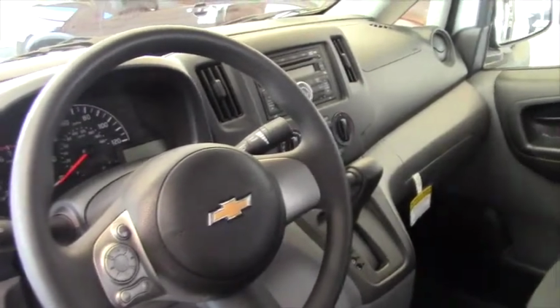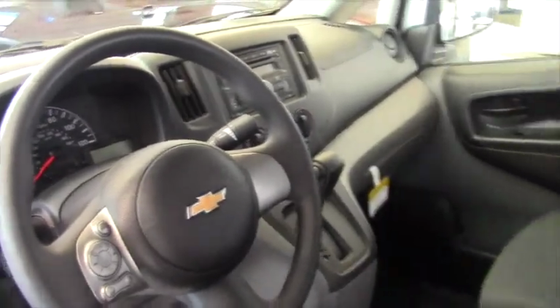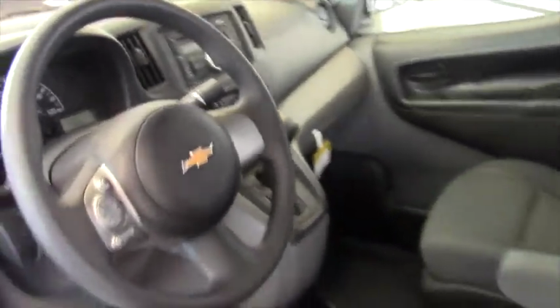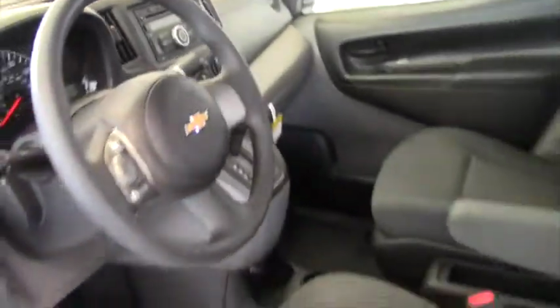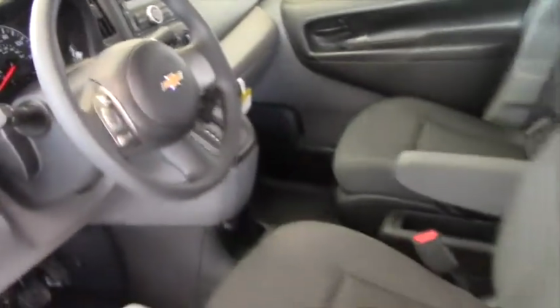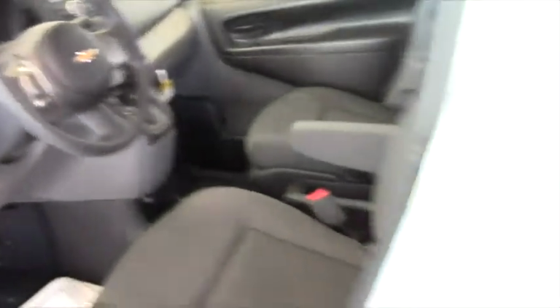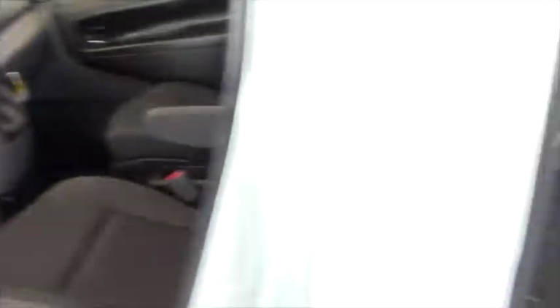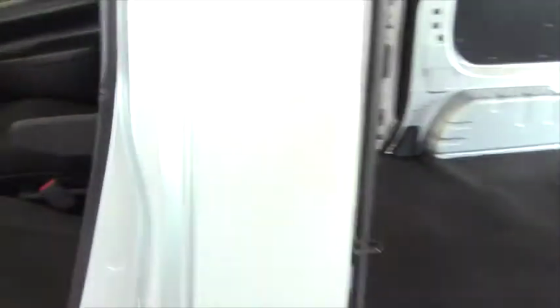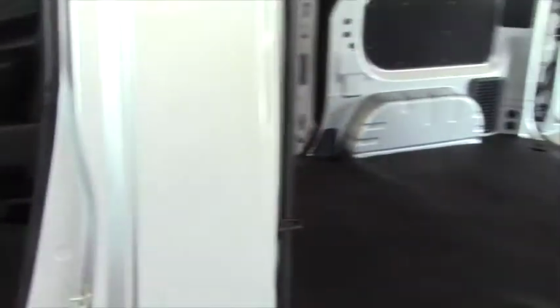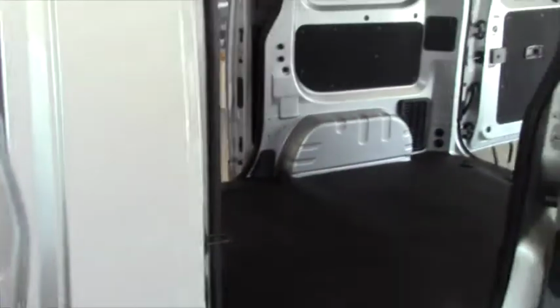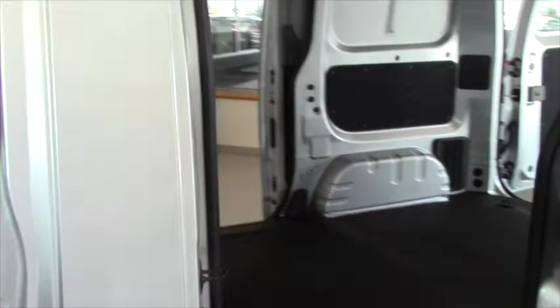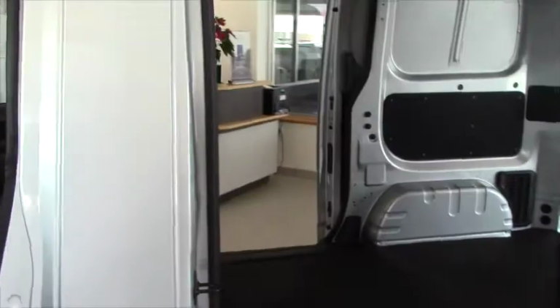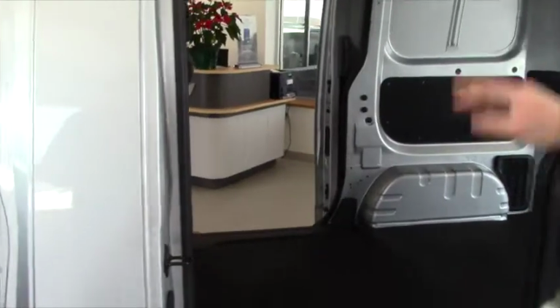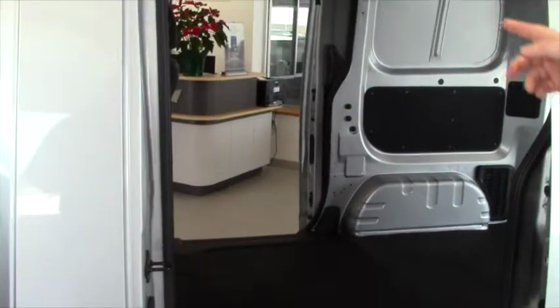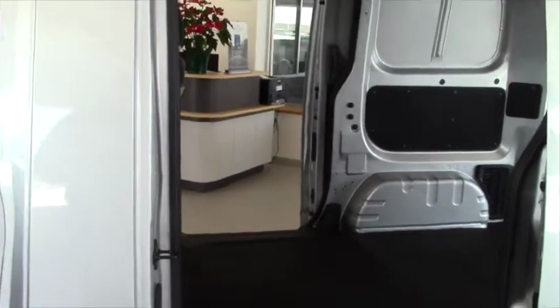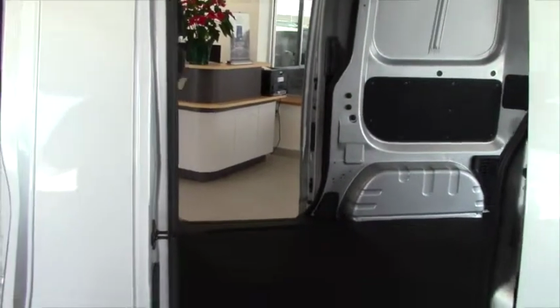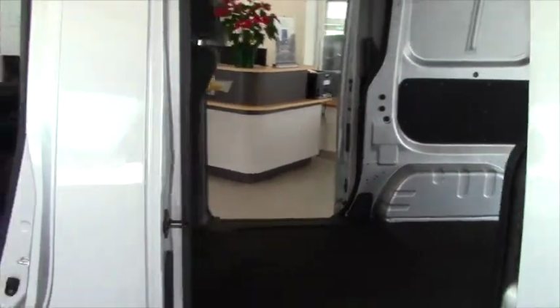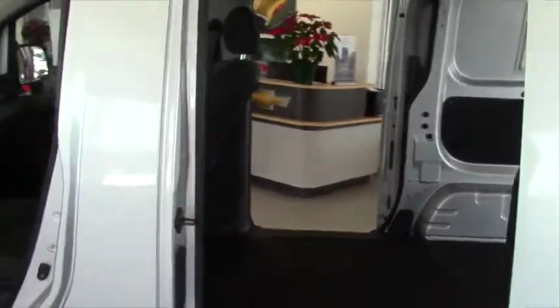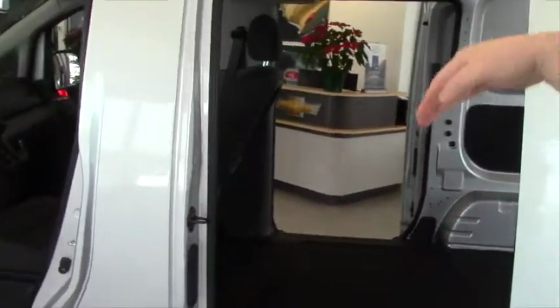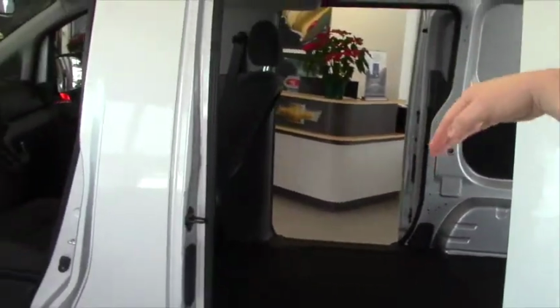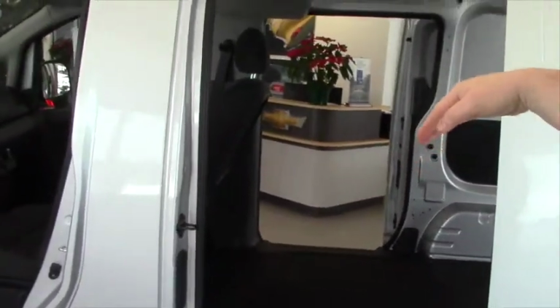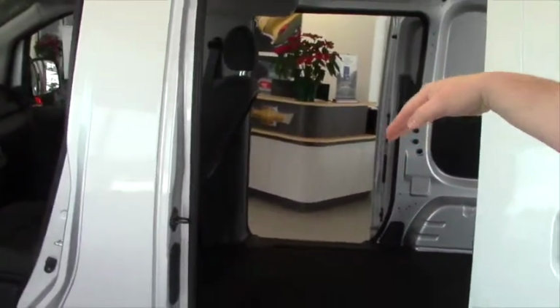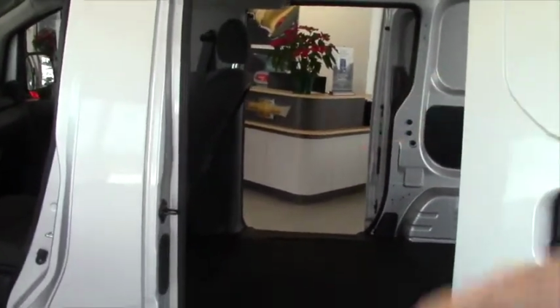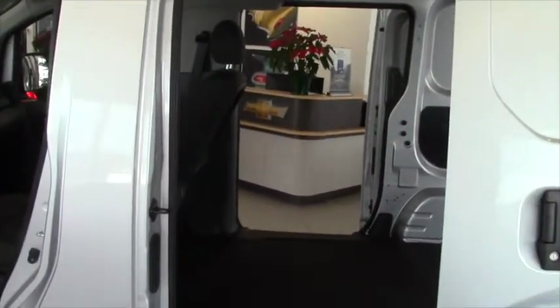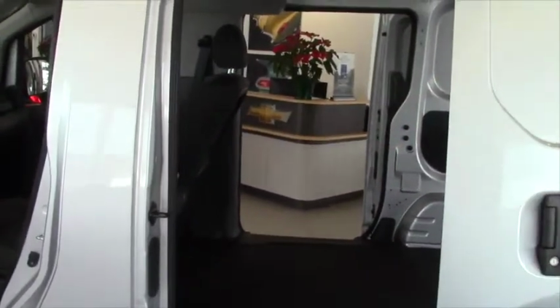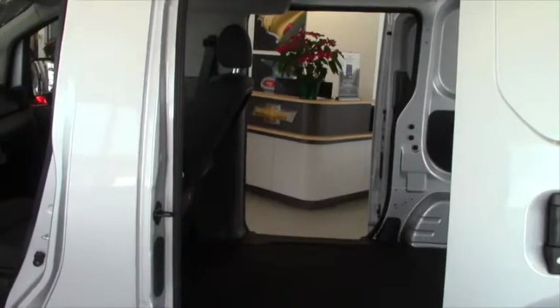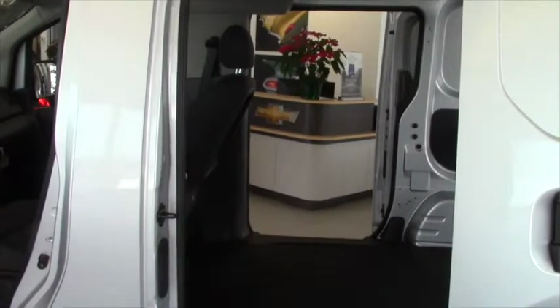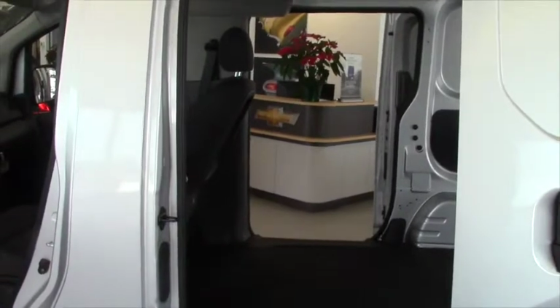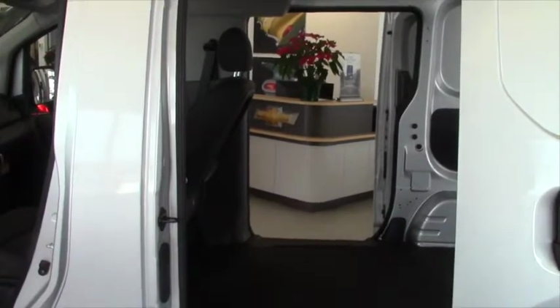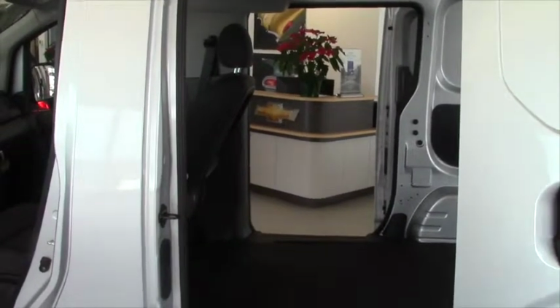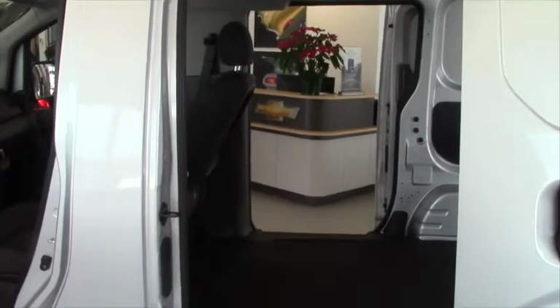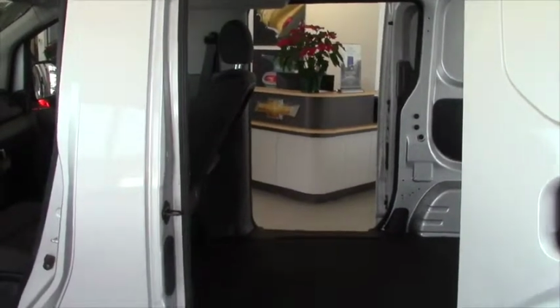Doors on both sides. The front seat actually folds completely flat so you can use it as like a desktop, and I'll show you that in a second.